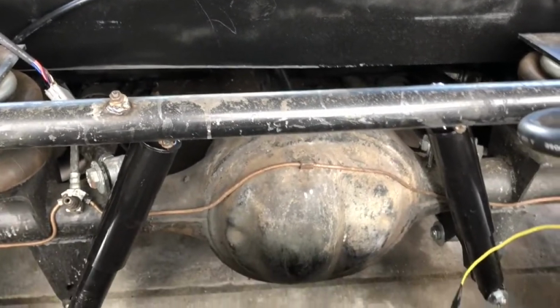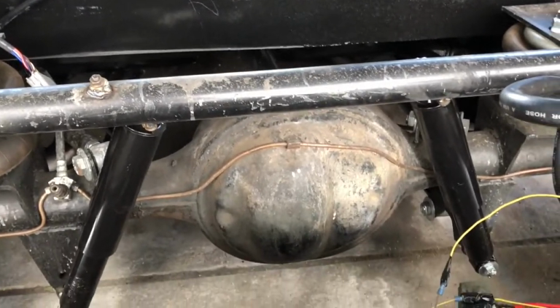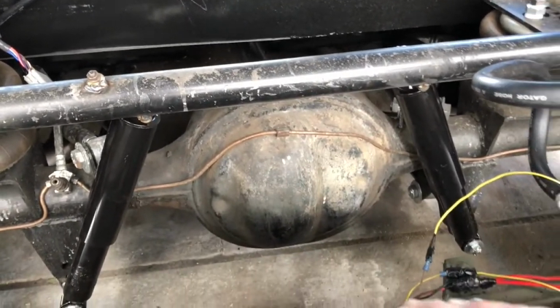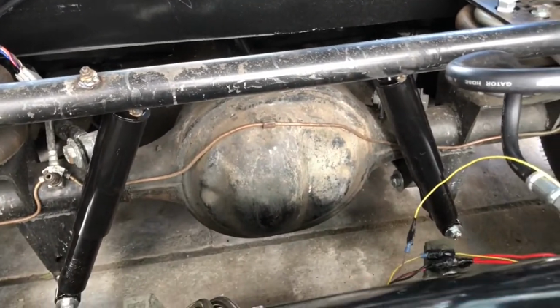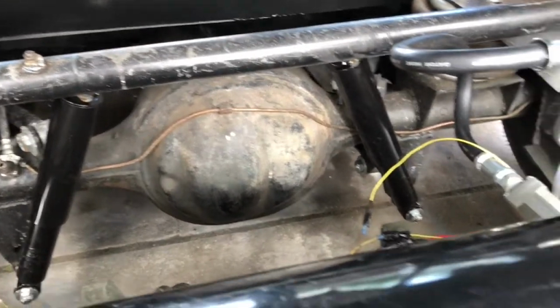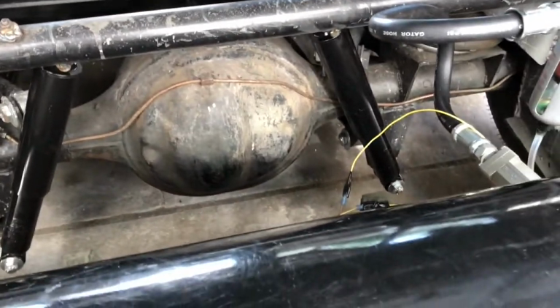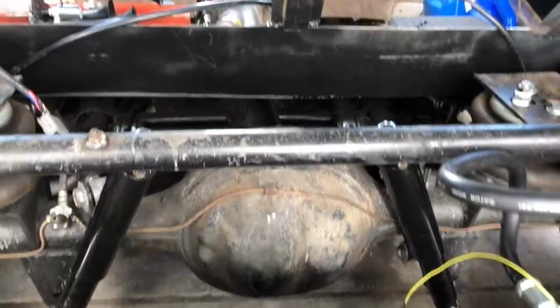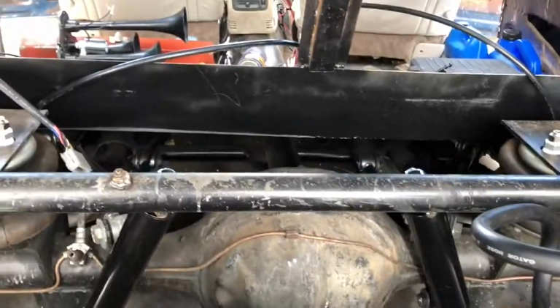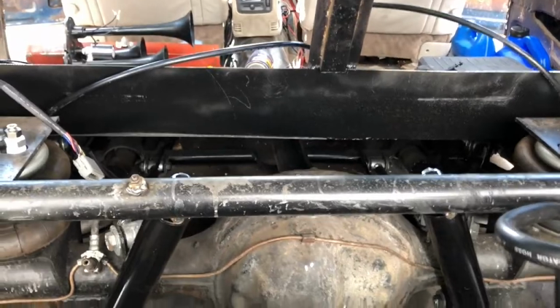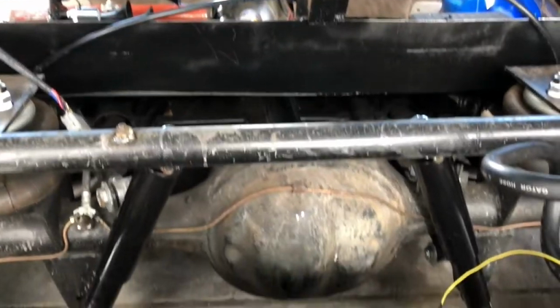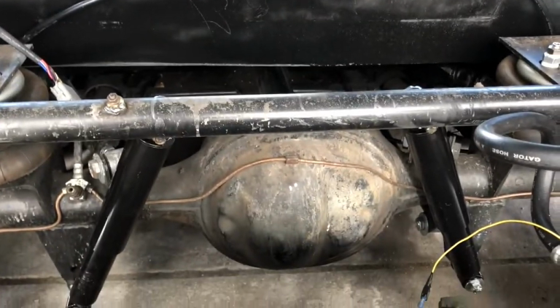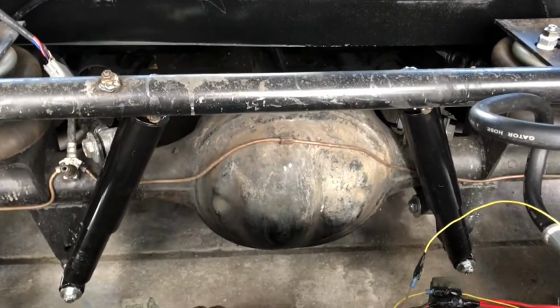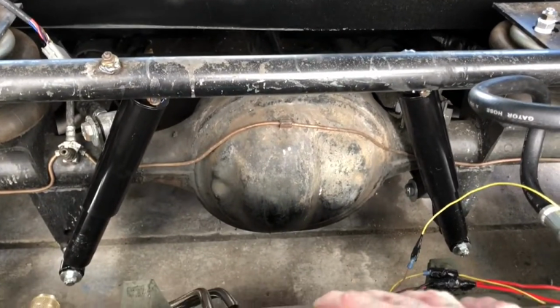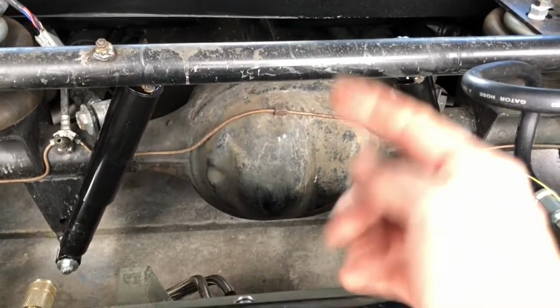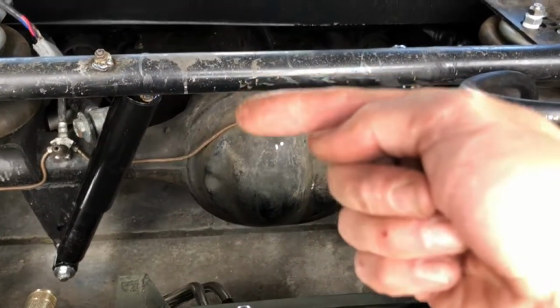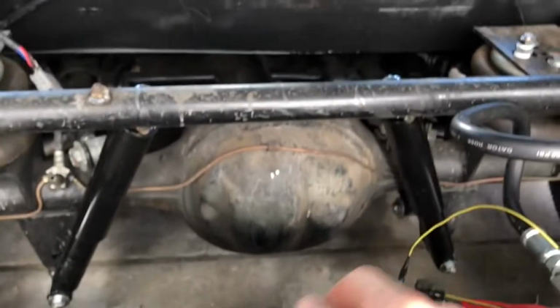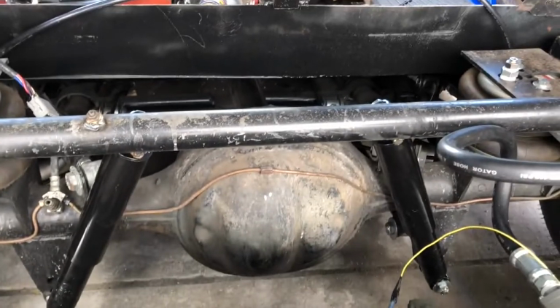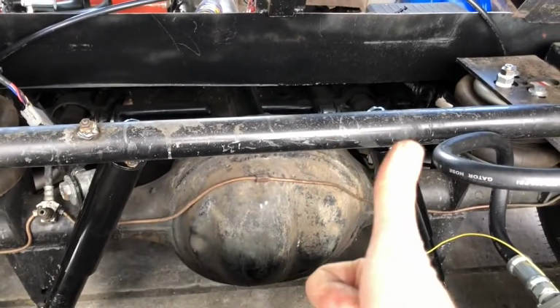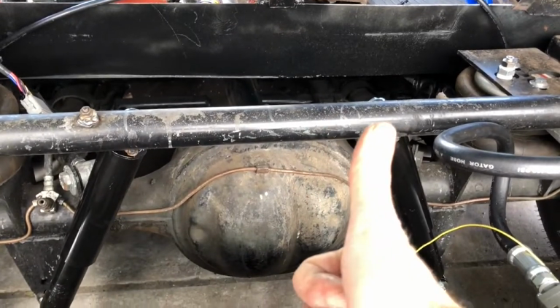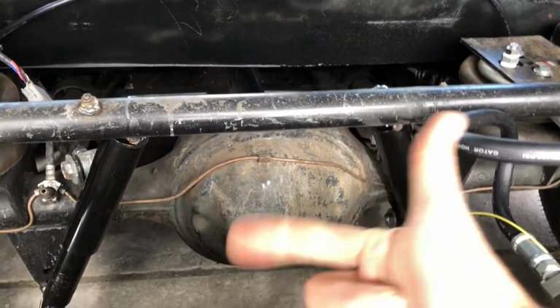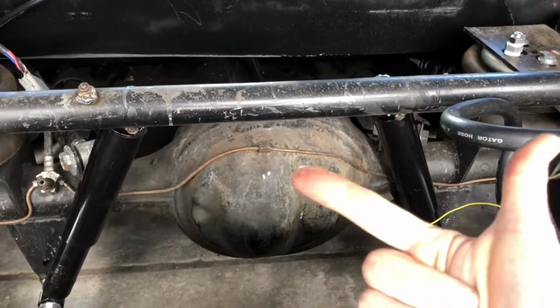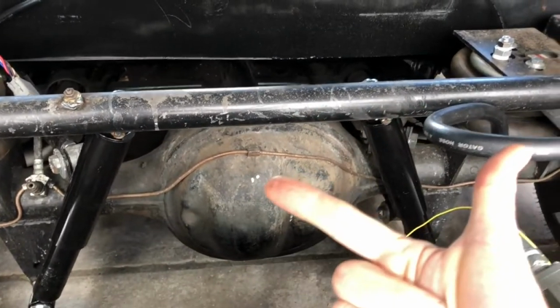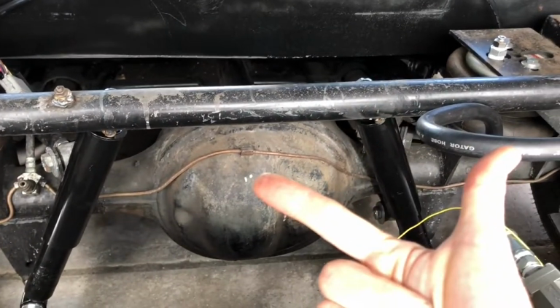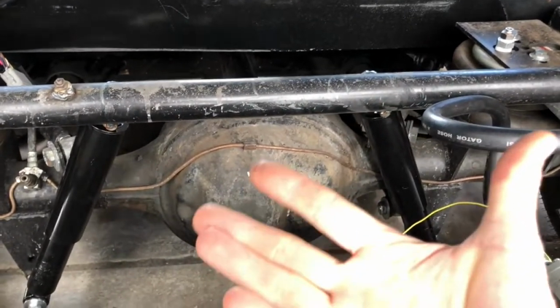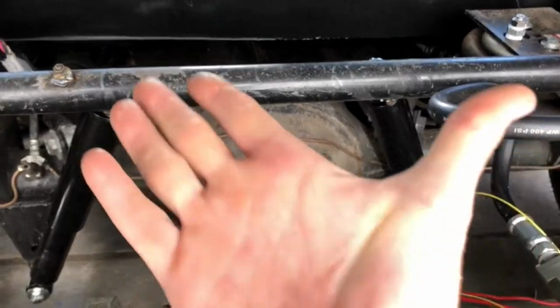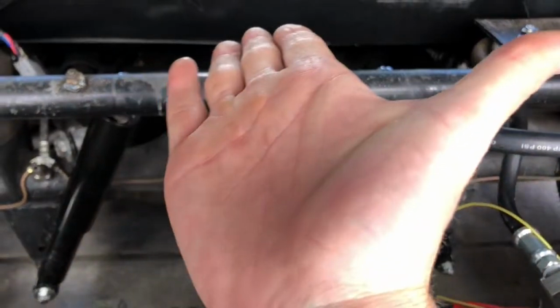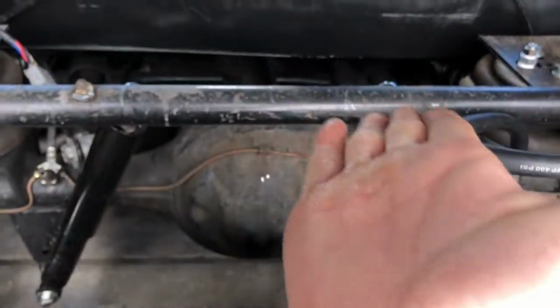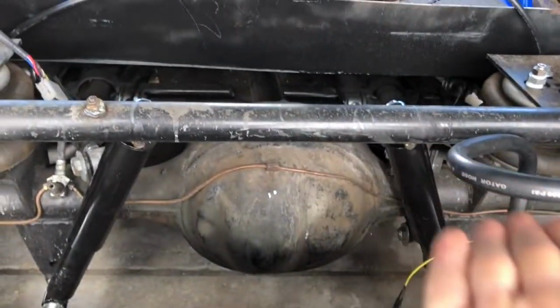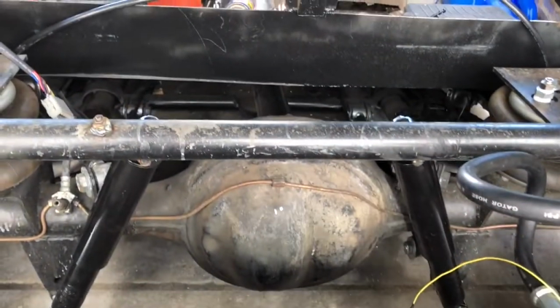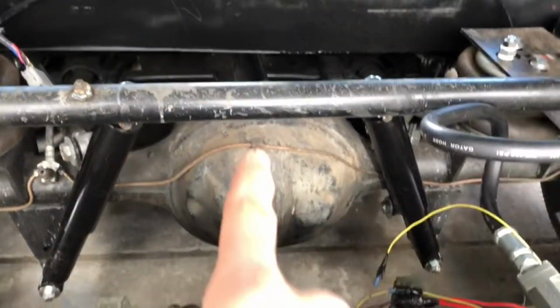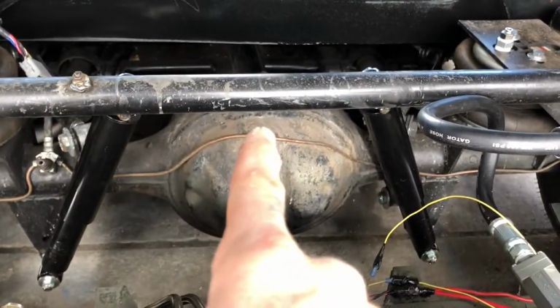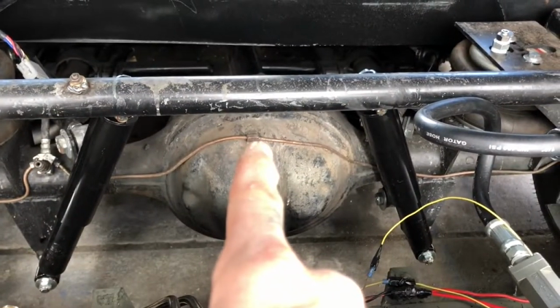Motor's running good, compressor's working great. Gonna have some new merch on the website so check that out — link in the description. Like if you like the video, subscribe if you want to see more, and as always, keep on modding.